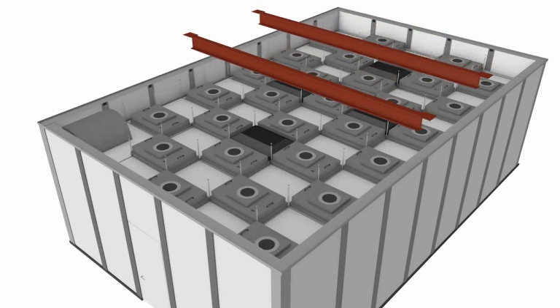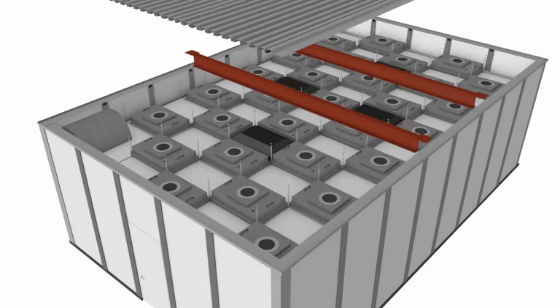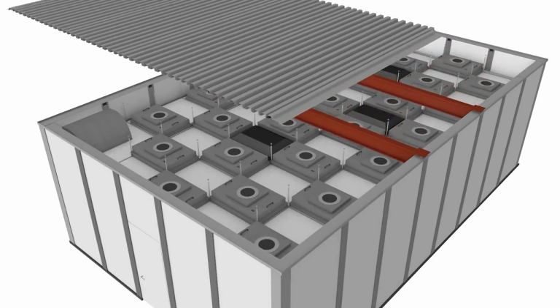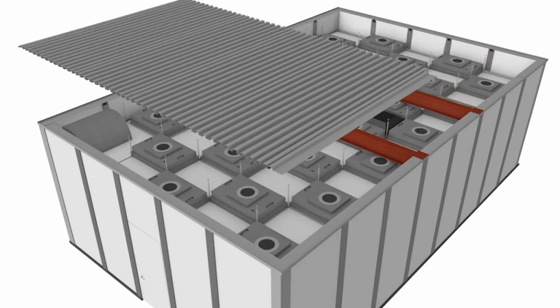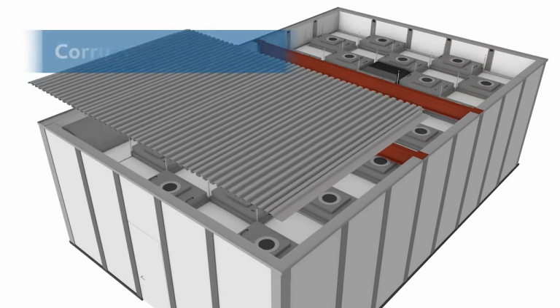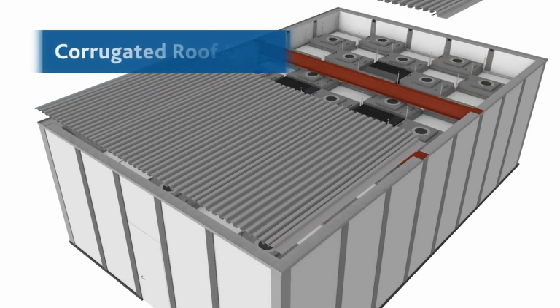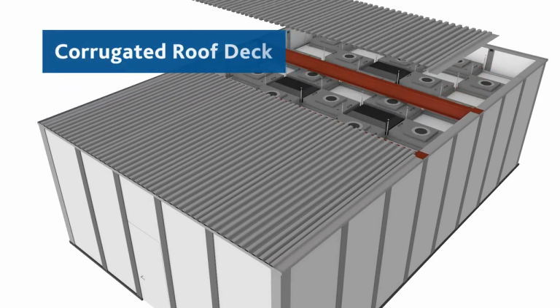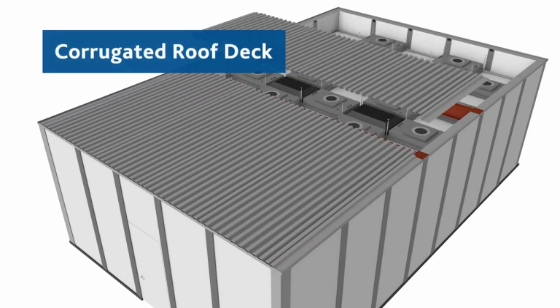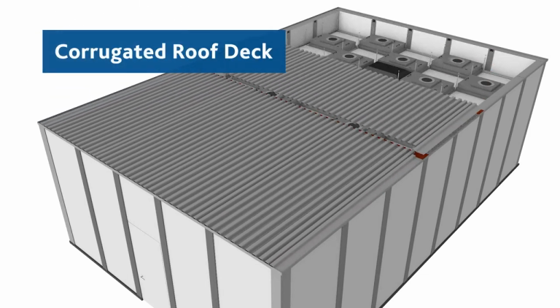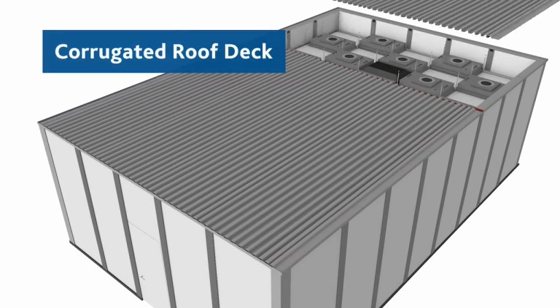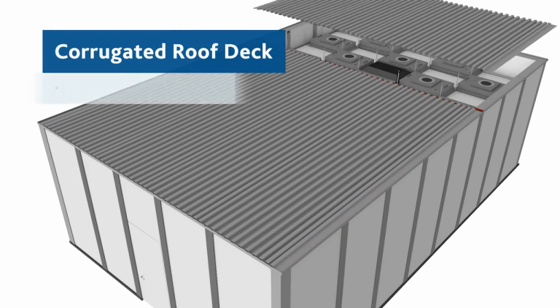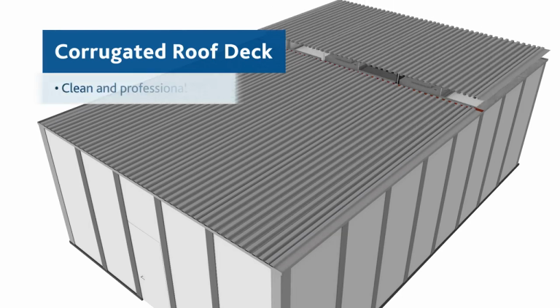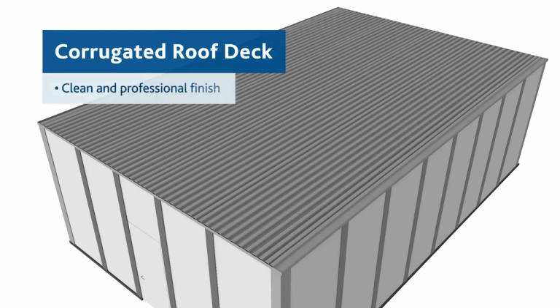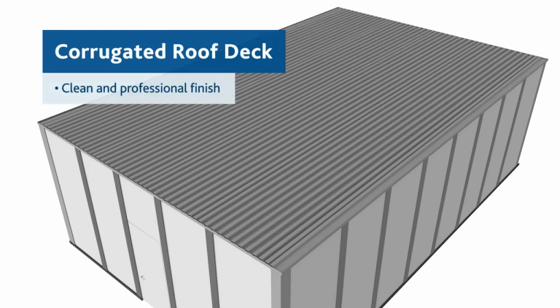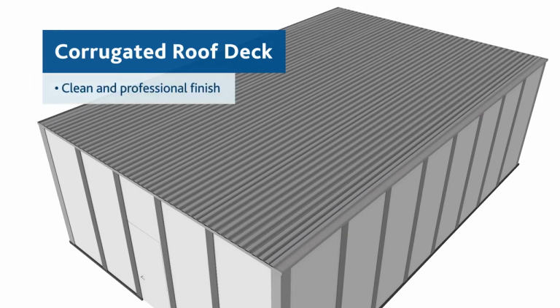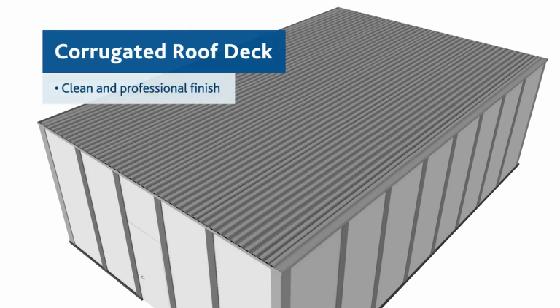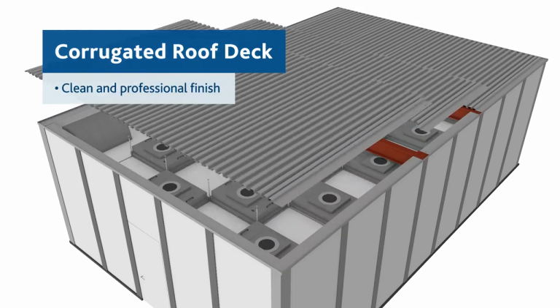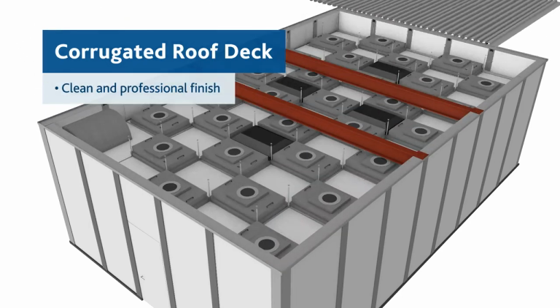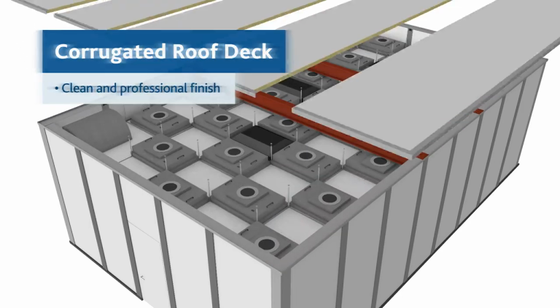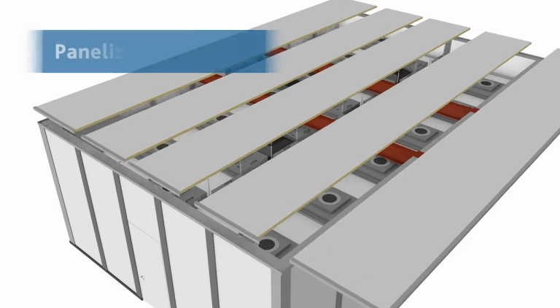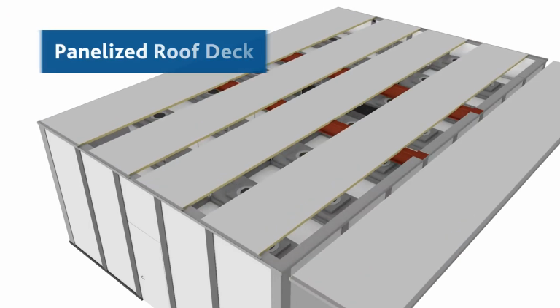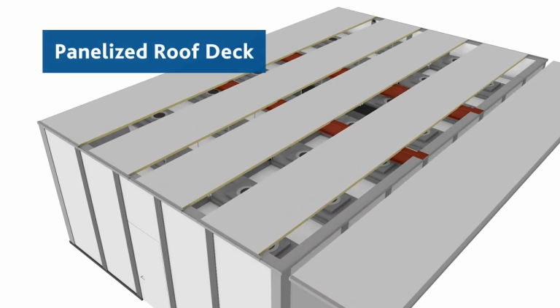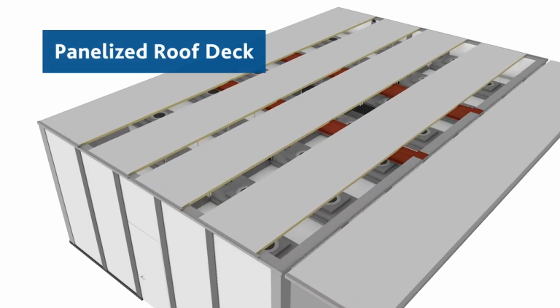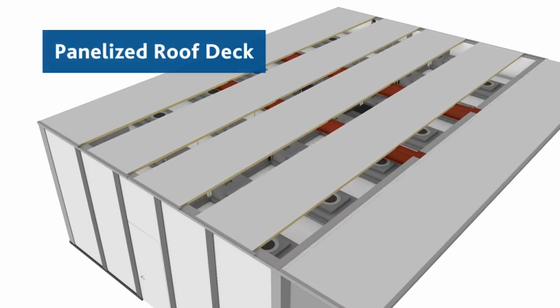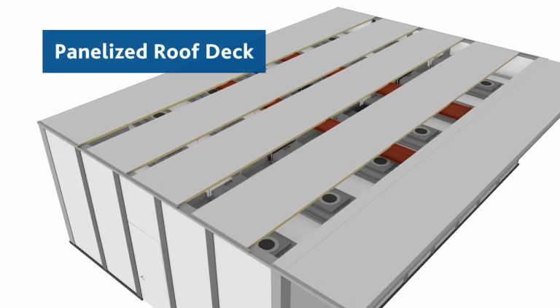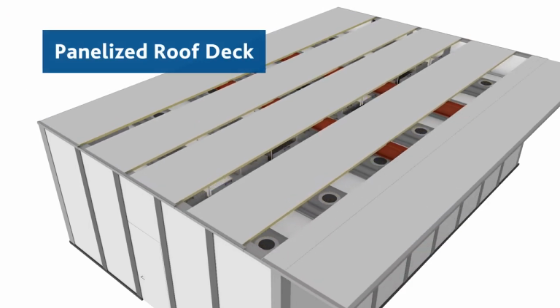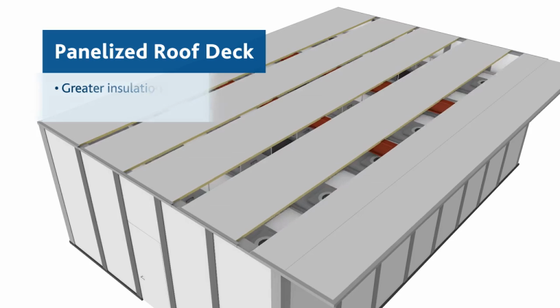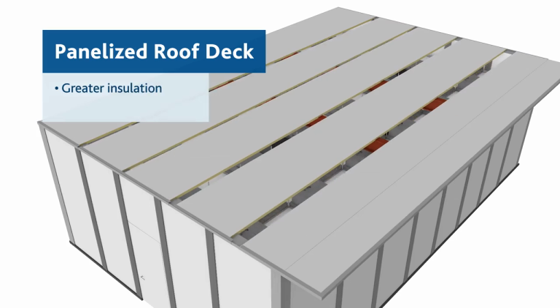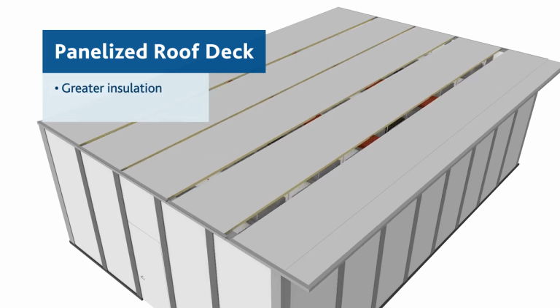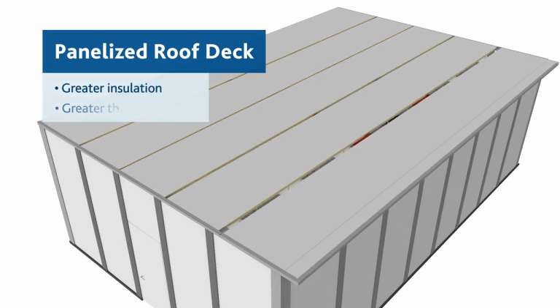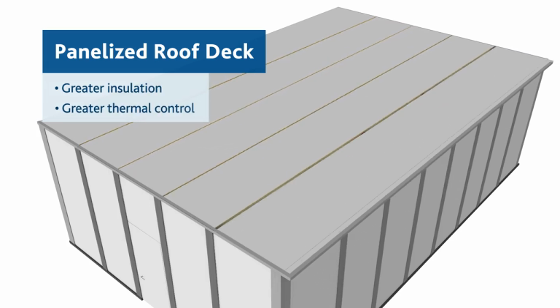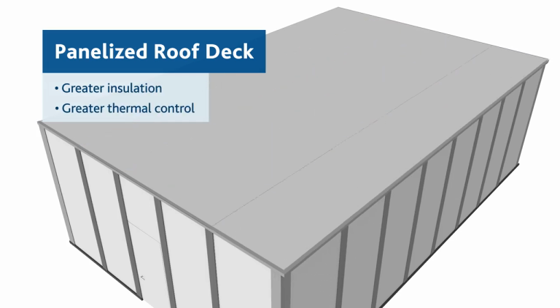It can be capped with a corrugated roof deck for a clean and professional finish, or a panelized roof deck to achieve greater insulation and thermal control.